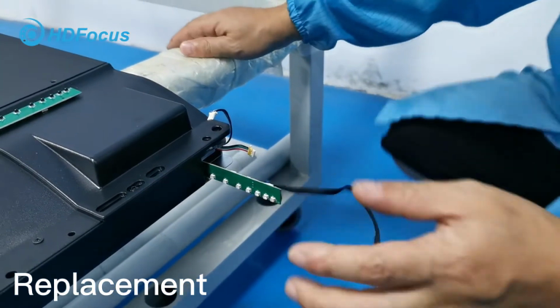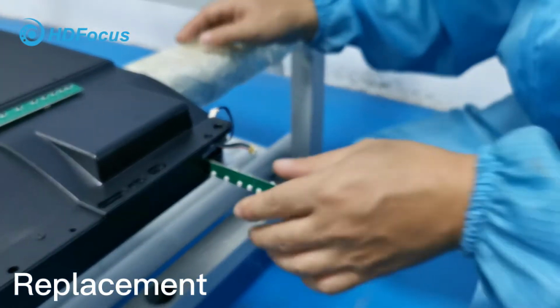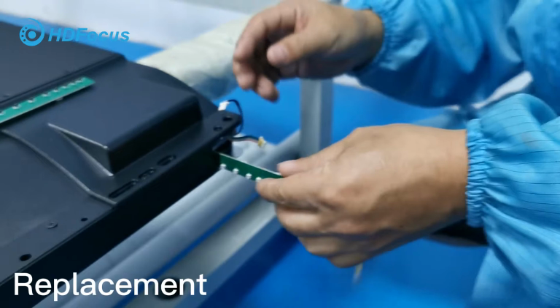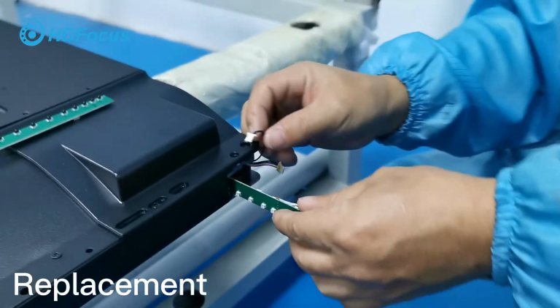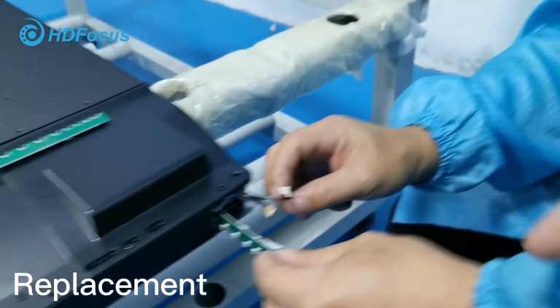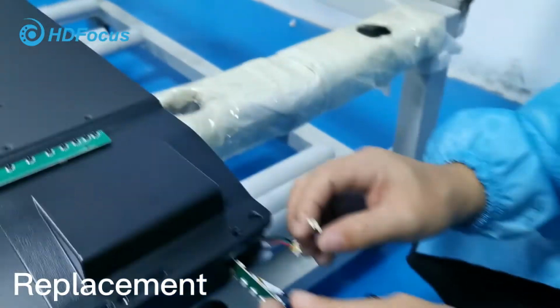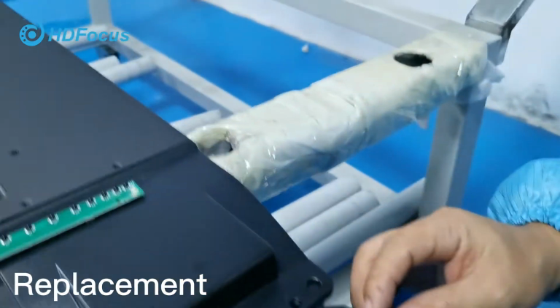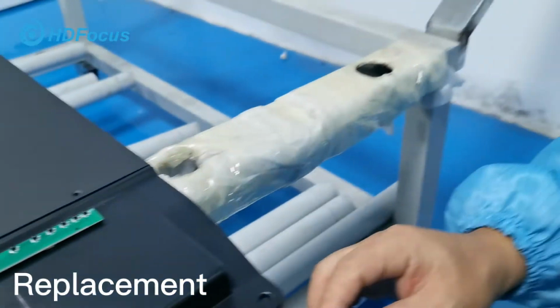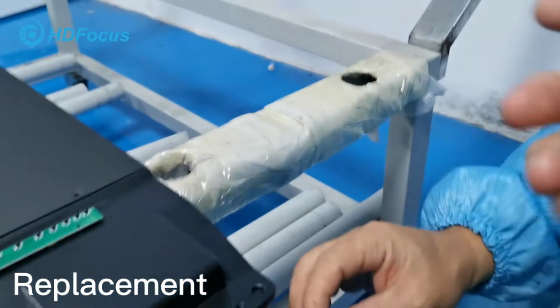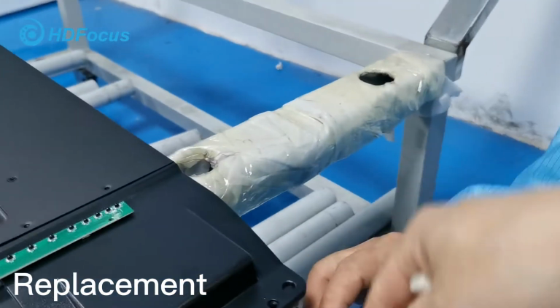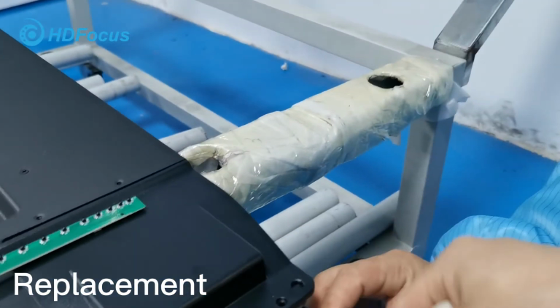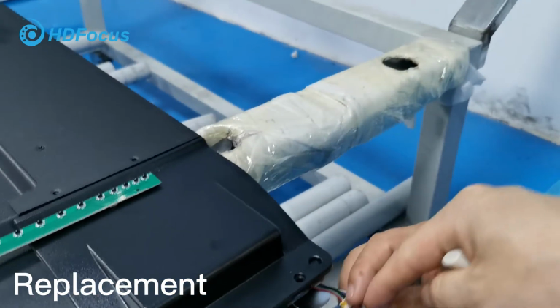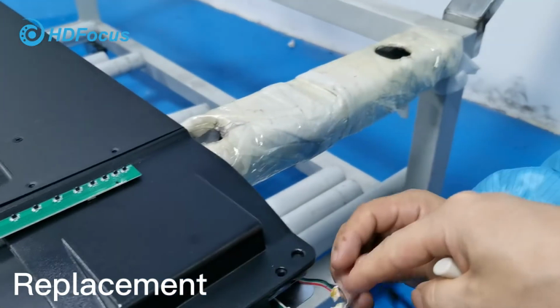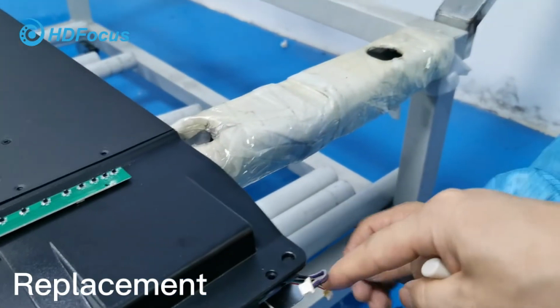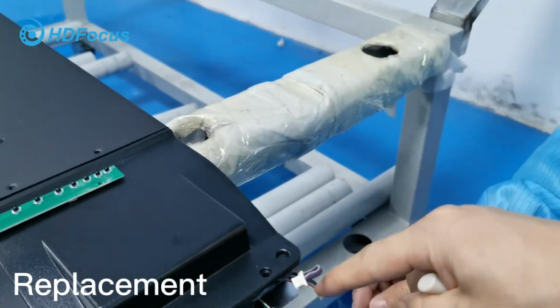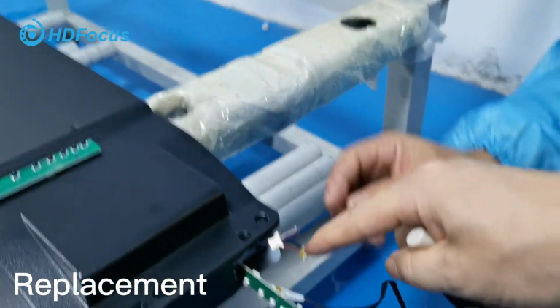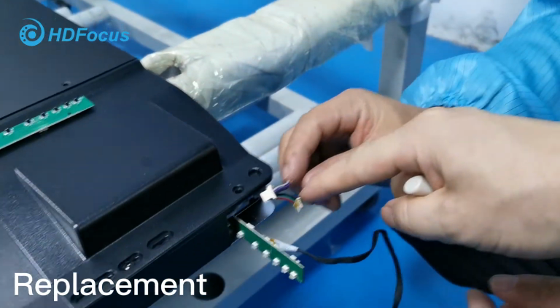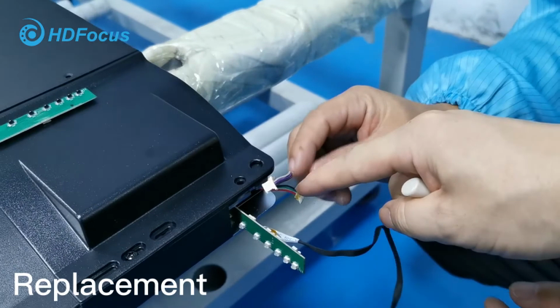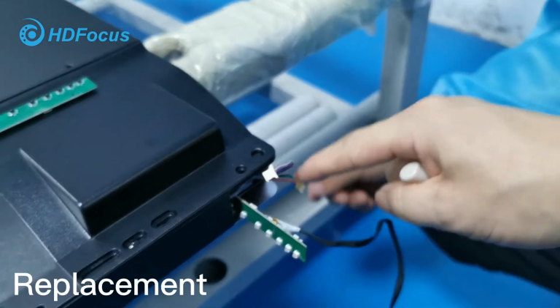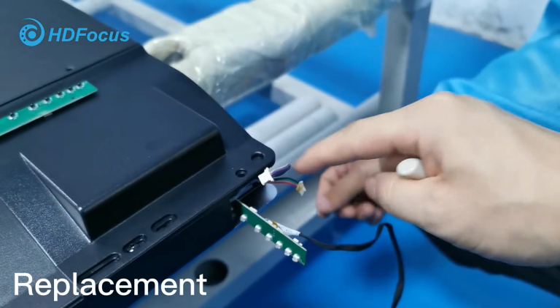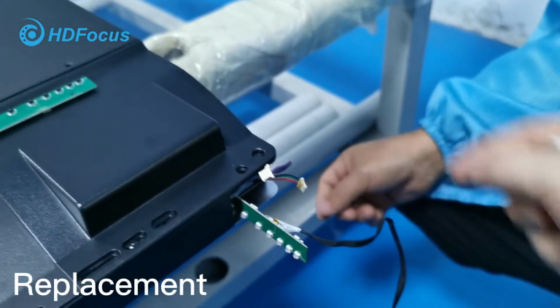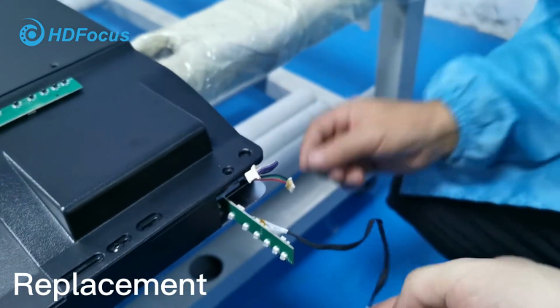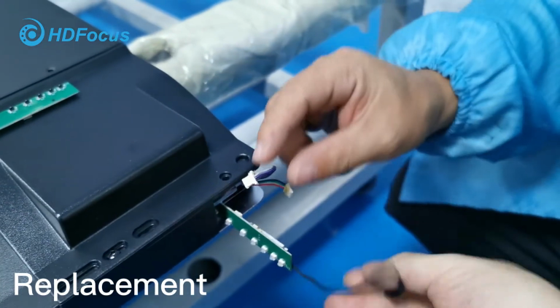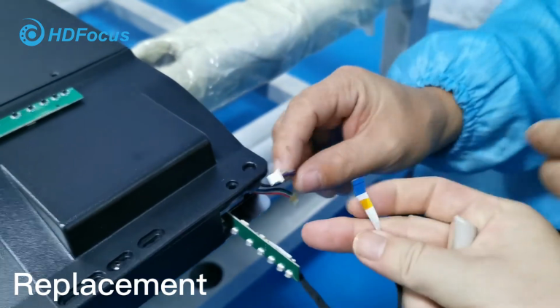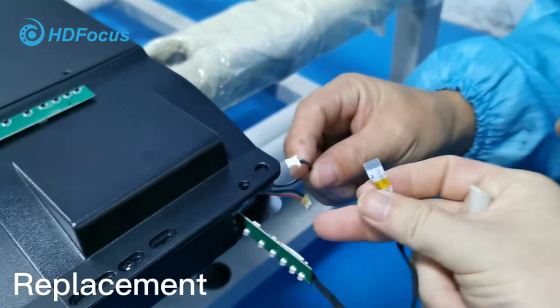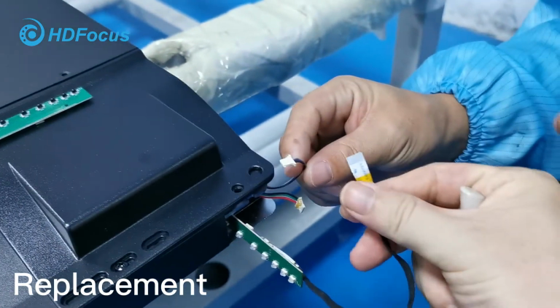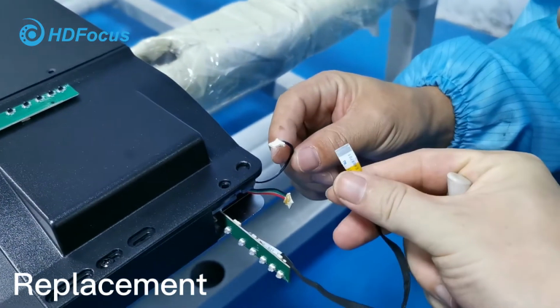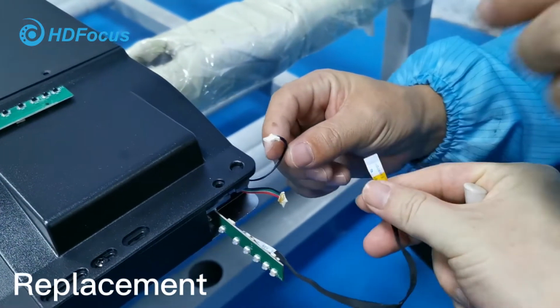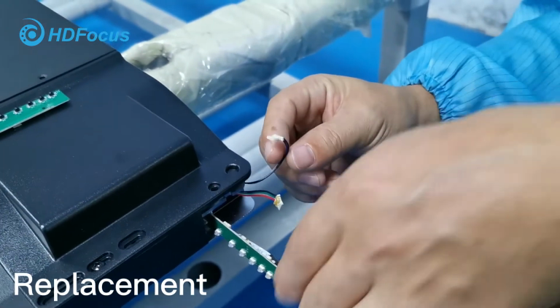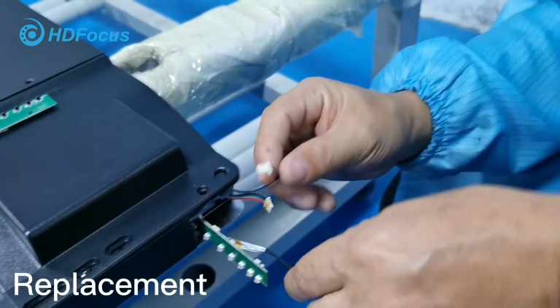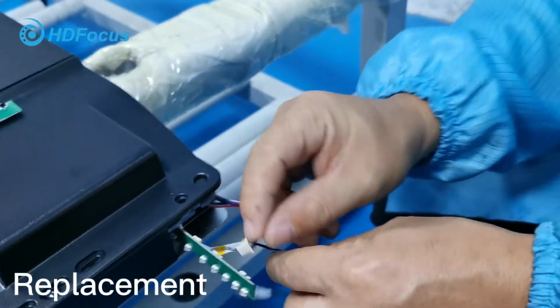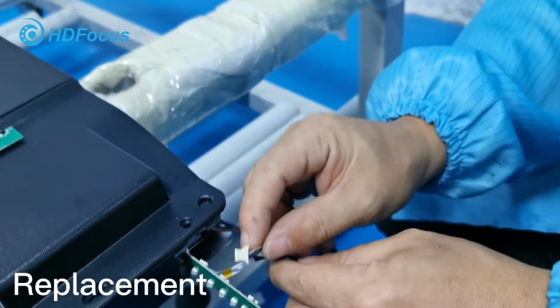When you finish the insertion, be careful — we have these two cables, one and two, and also these cables. So two, three cables — we should connect them right away.